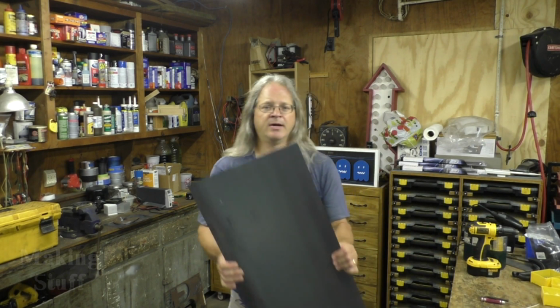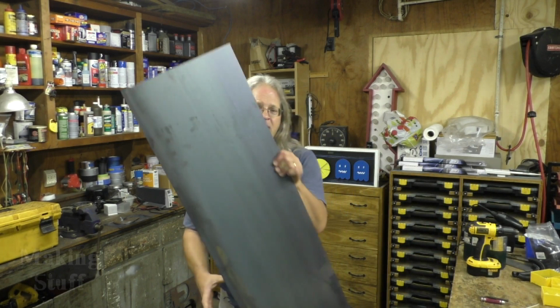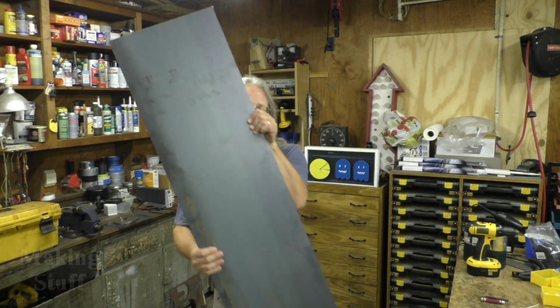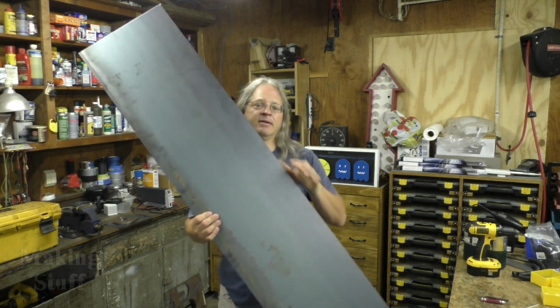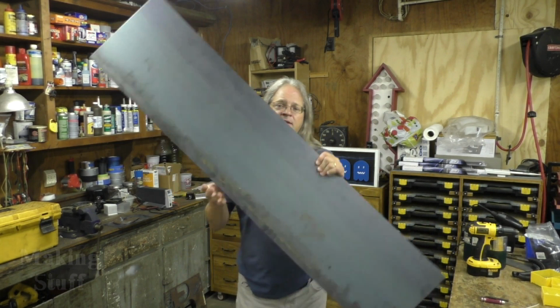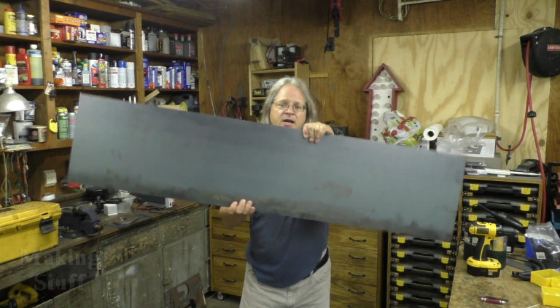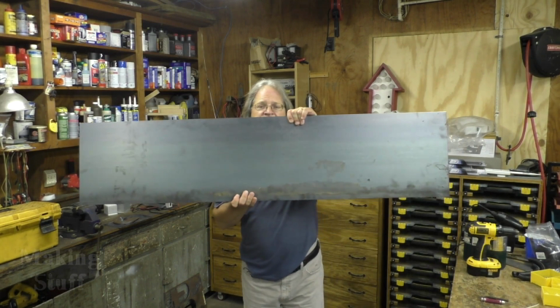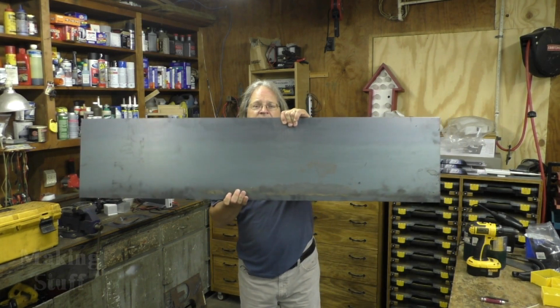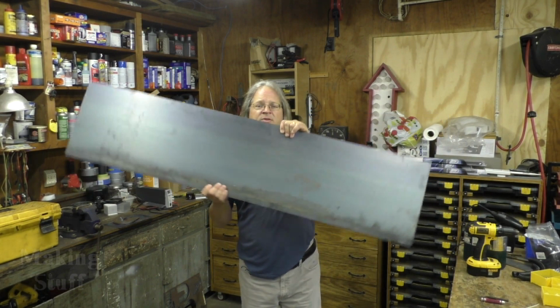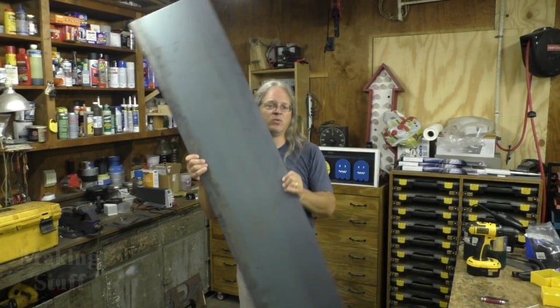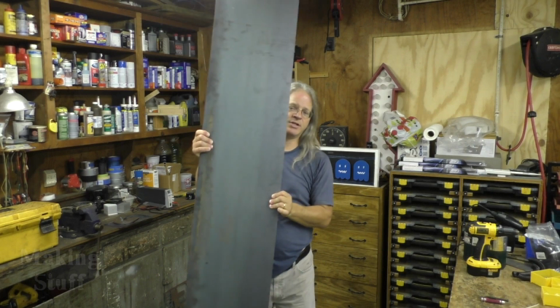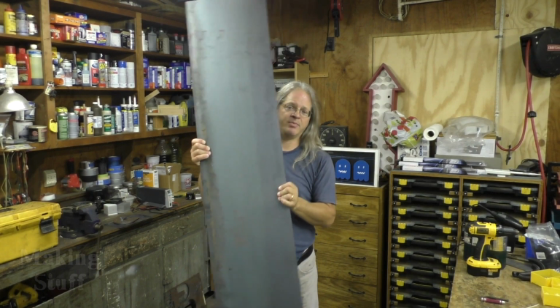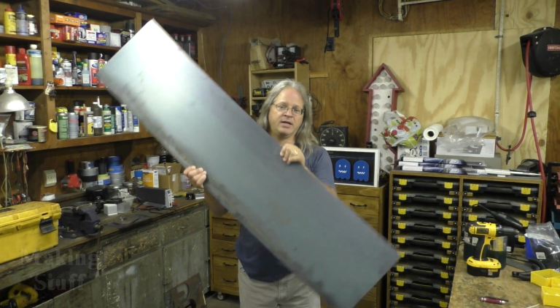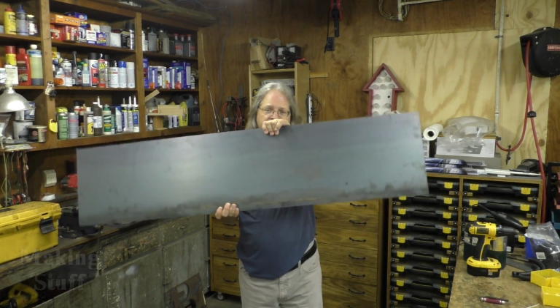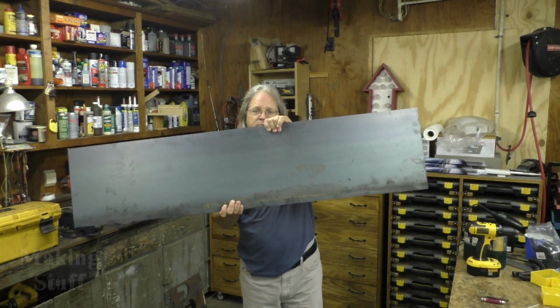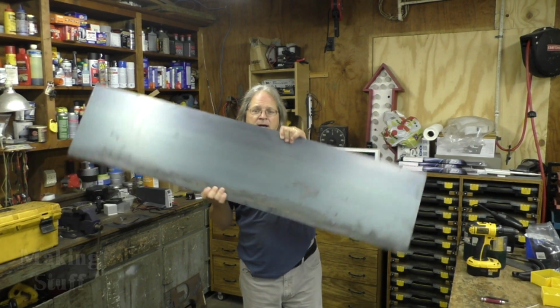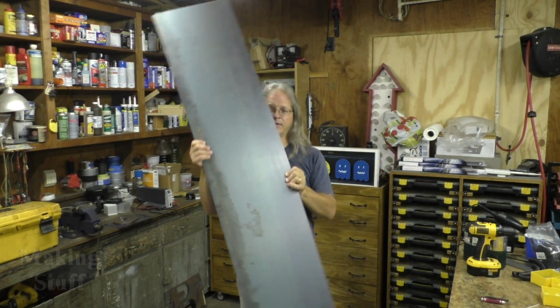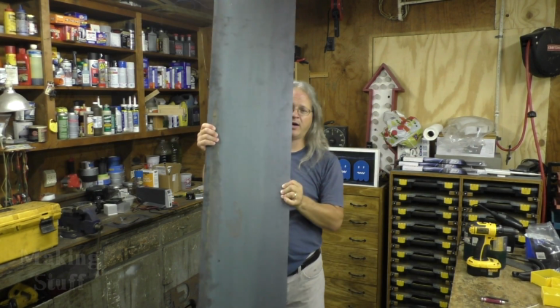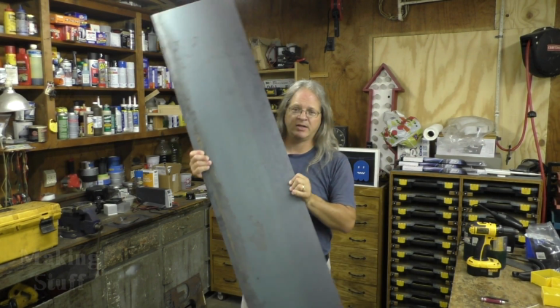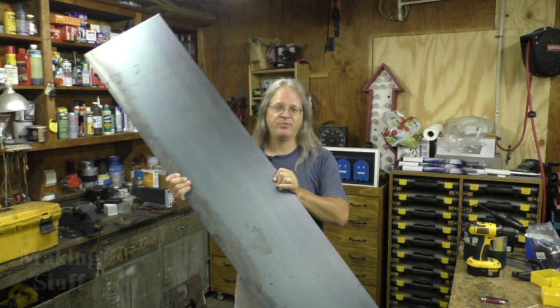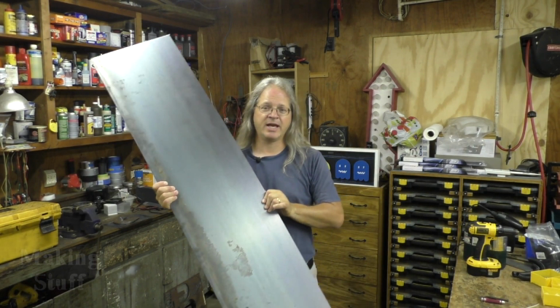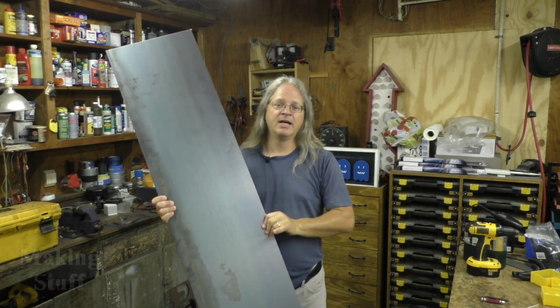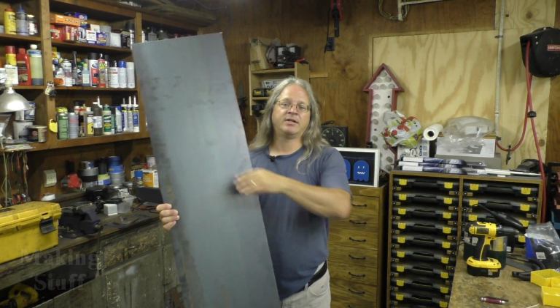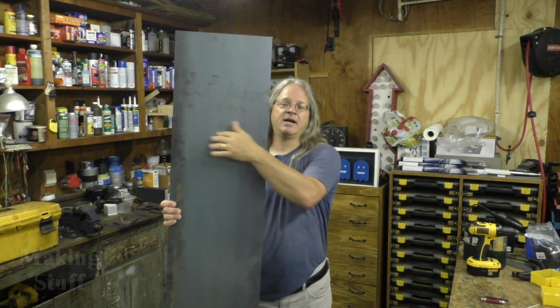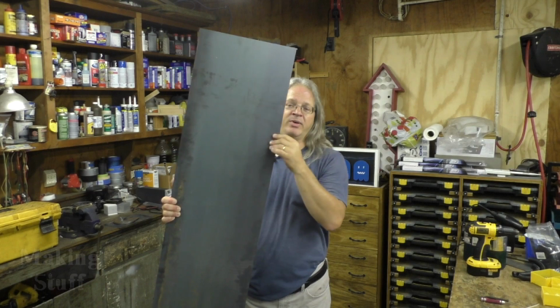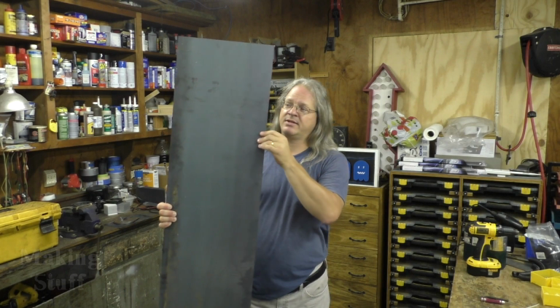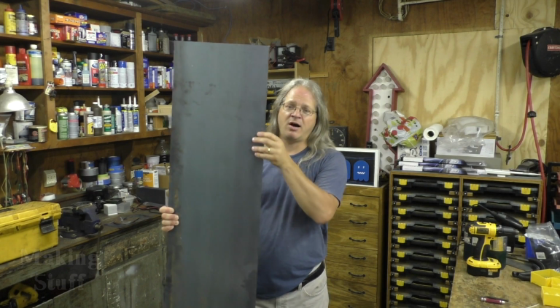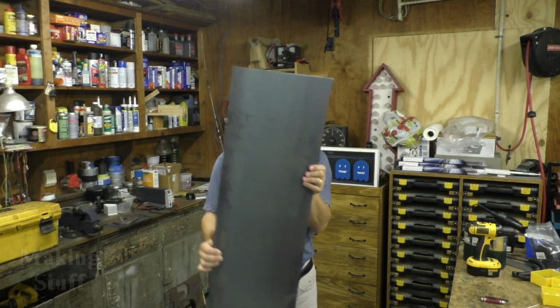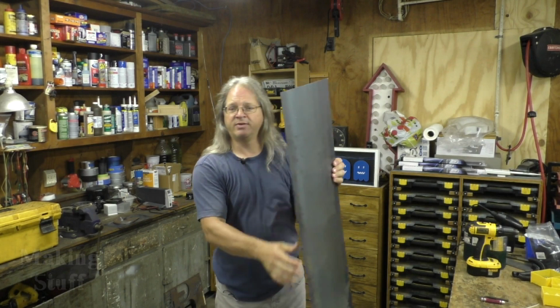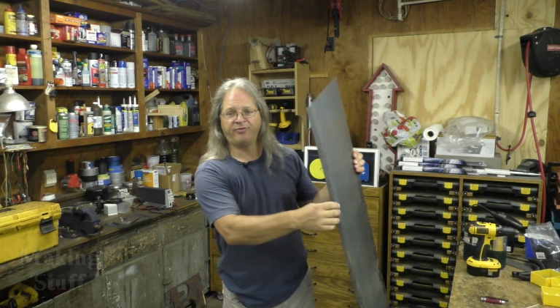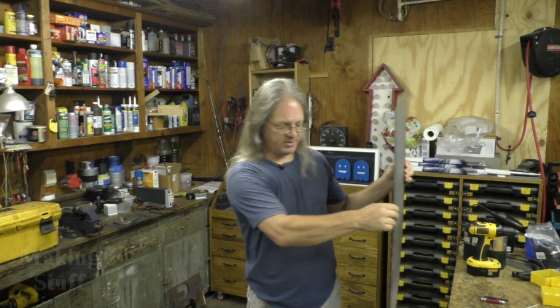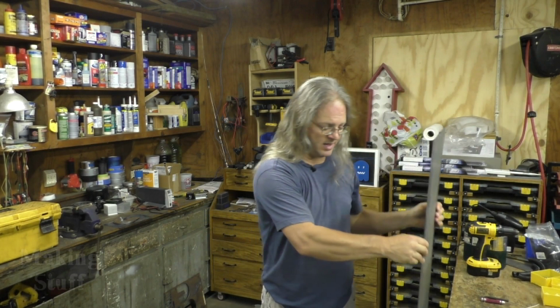The metal I got are these cut-offs from the local welding shop and they're either too wide or too tall, however you want to look at it. So I need to cut a little bit of this off so that it'll fit on the table.